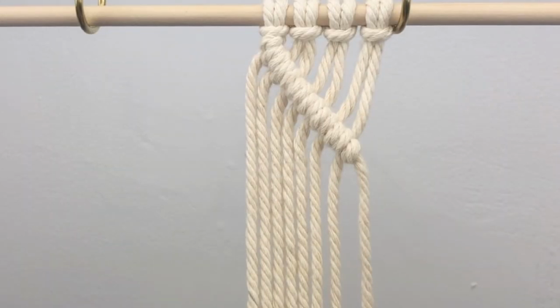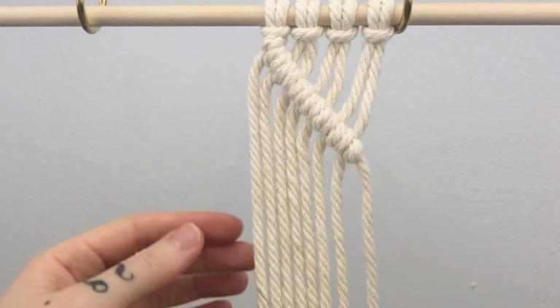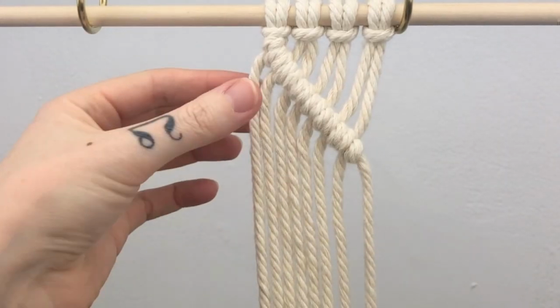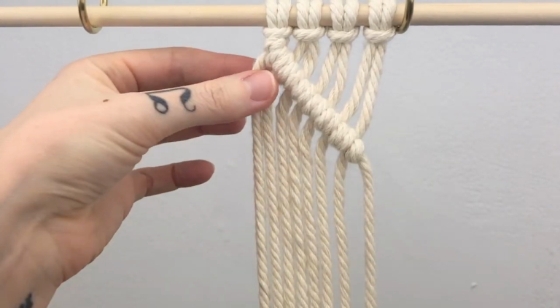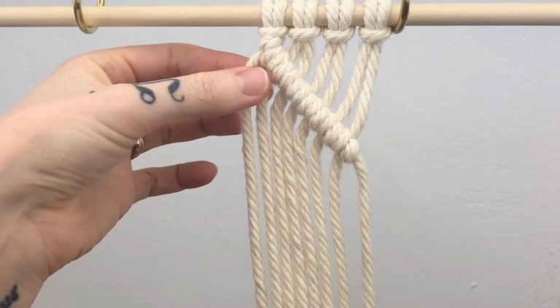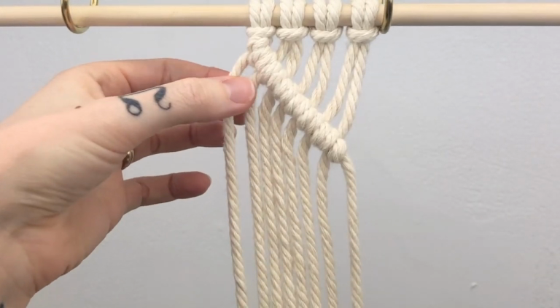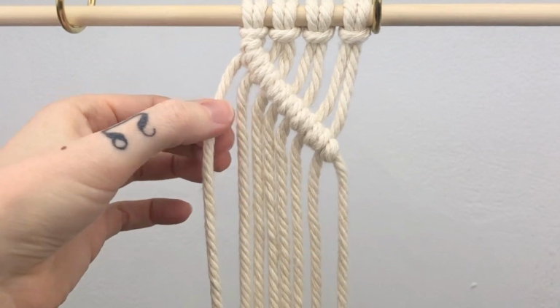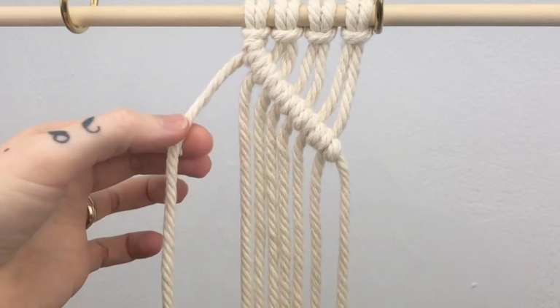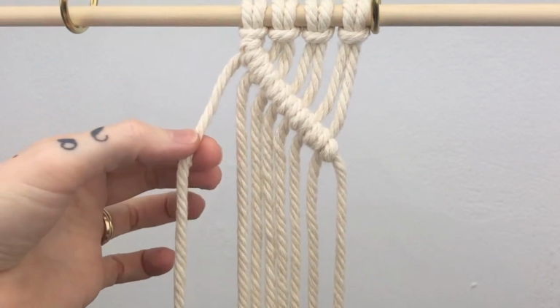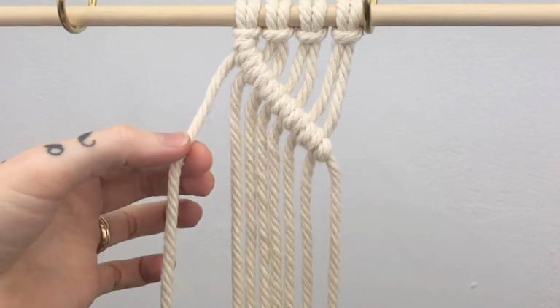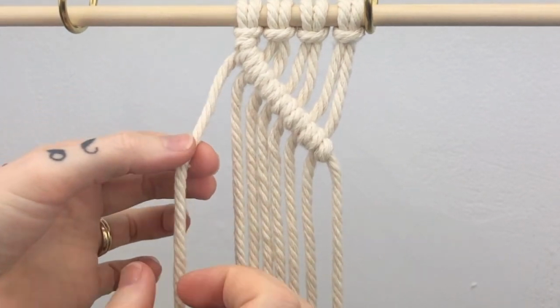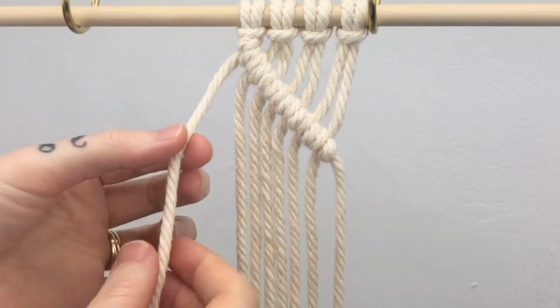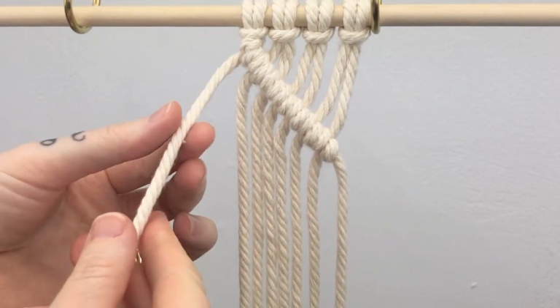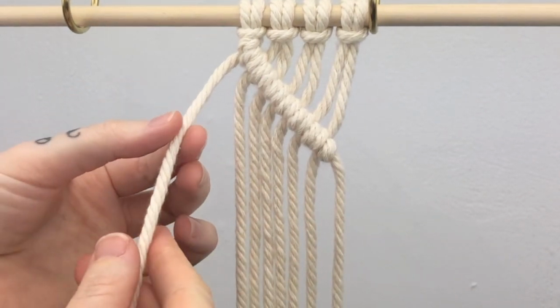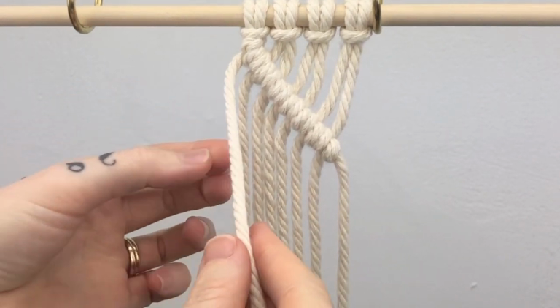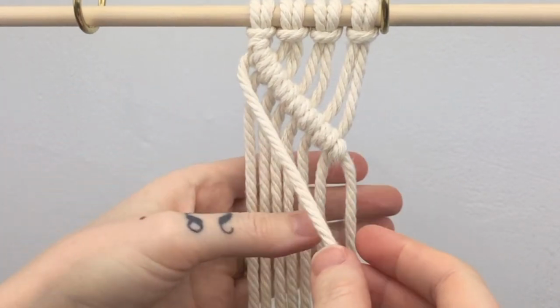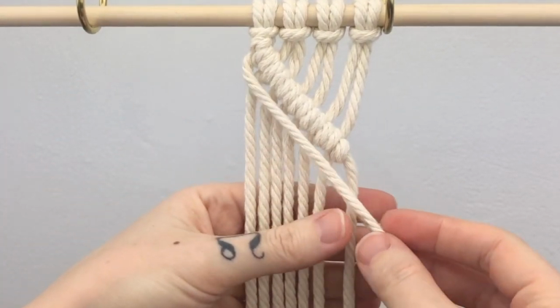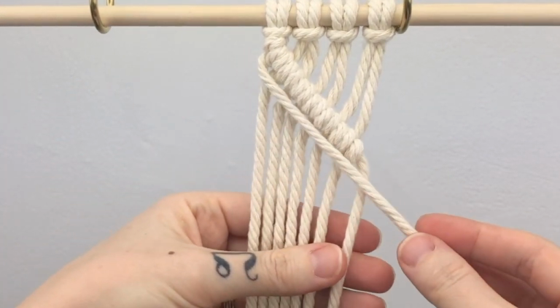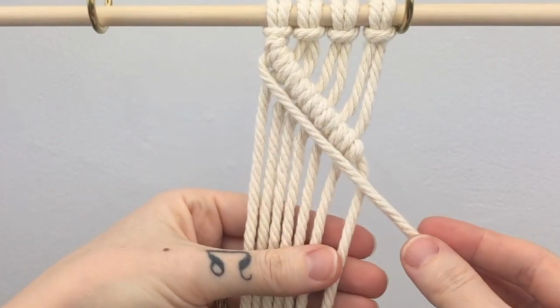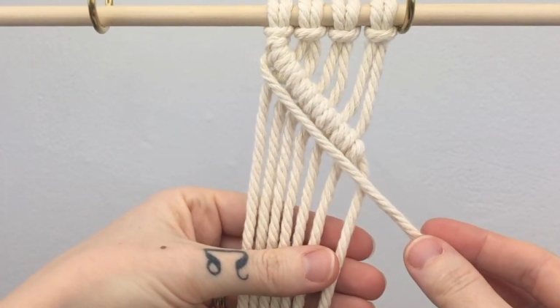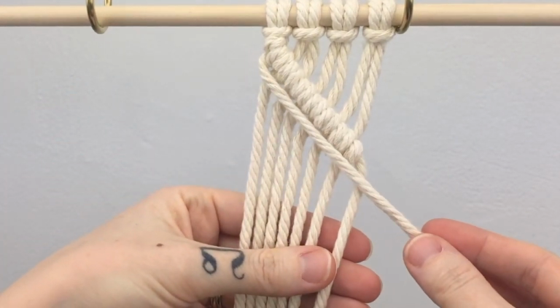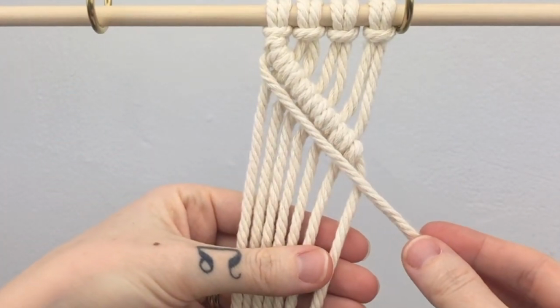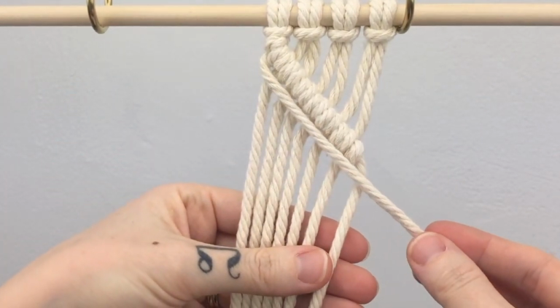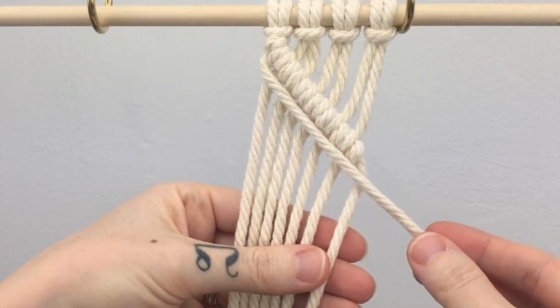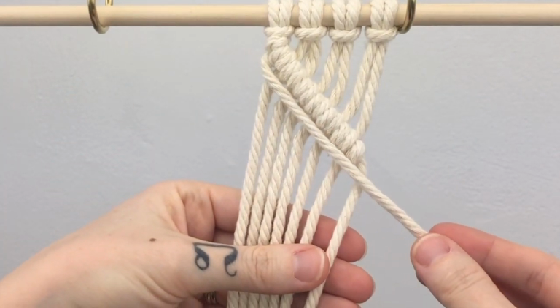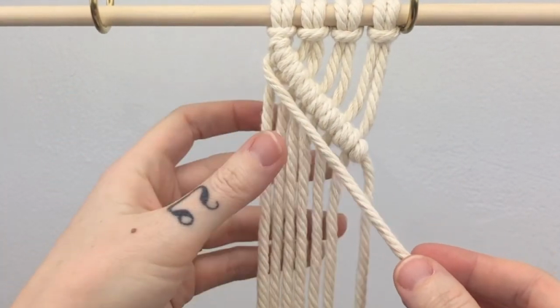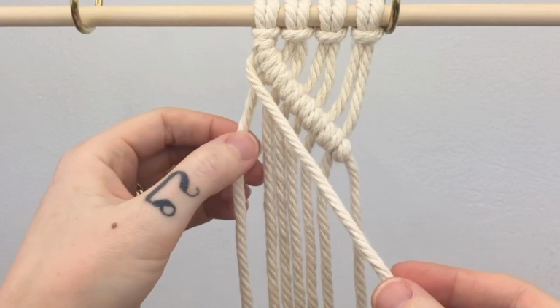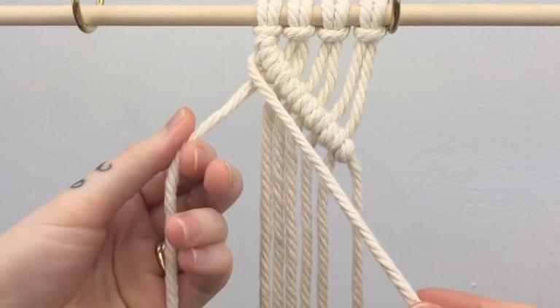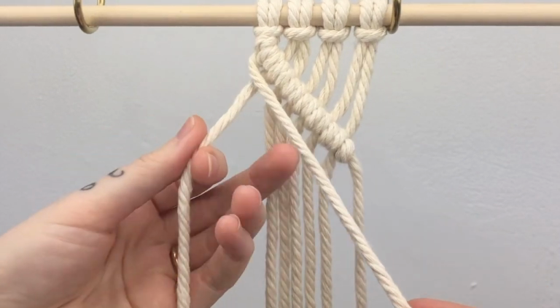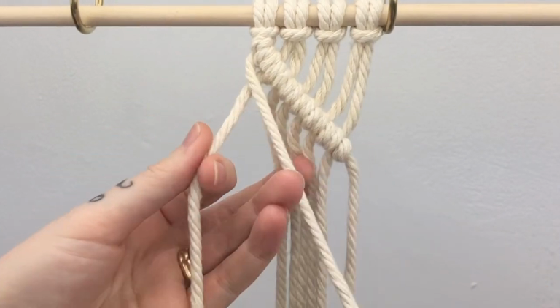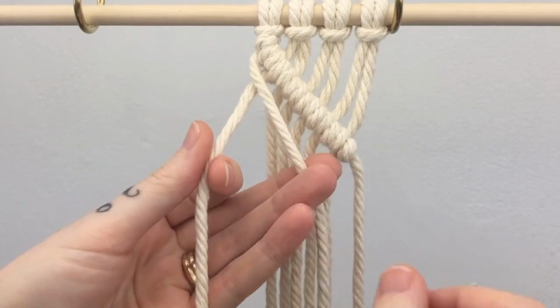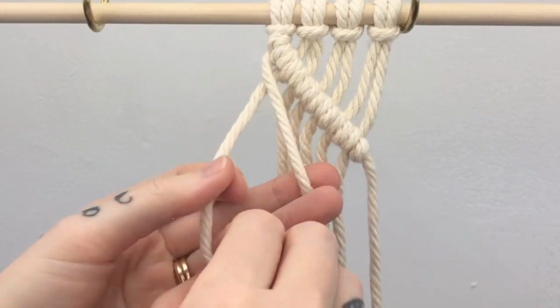If you wanted to do a second row of double half hitch knots, you would simply start with the outermost cord again. Now this cord becomes your lead cord and you follow your first row.